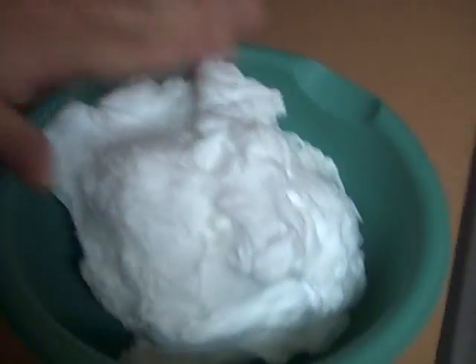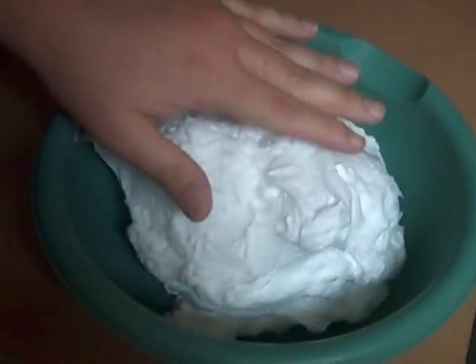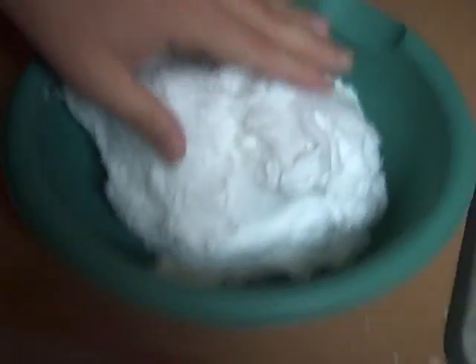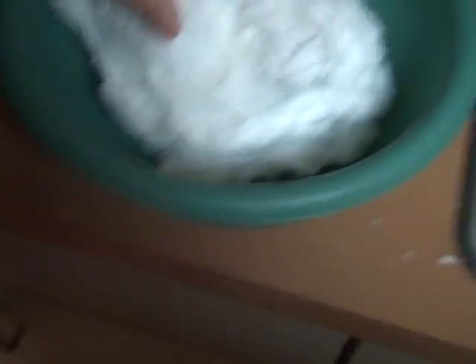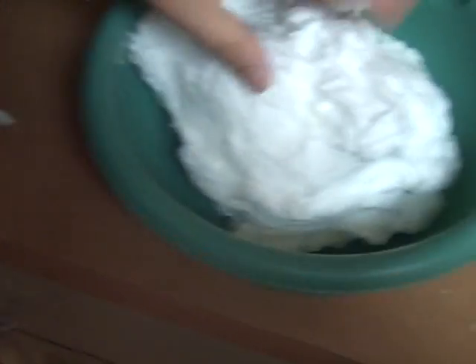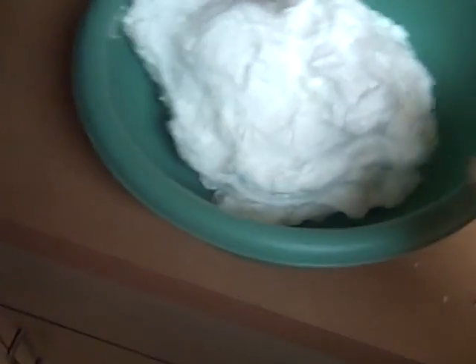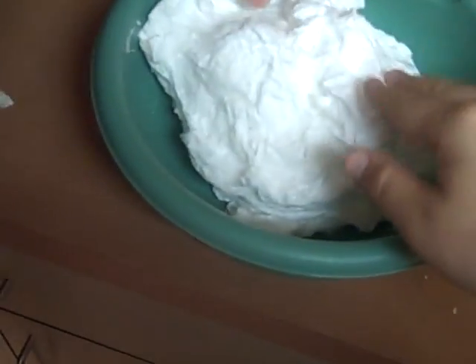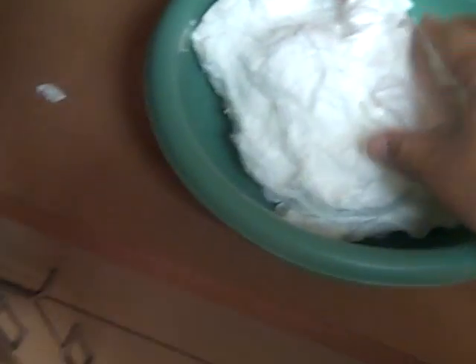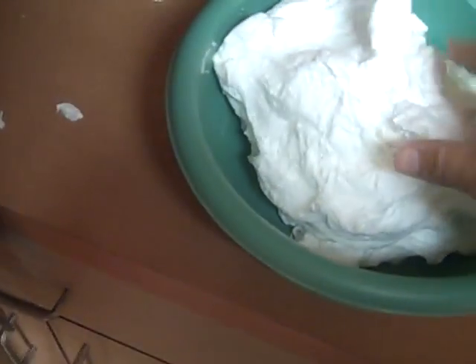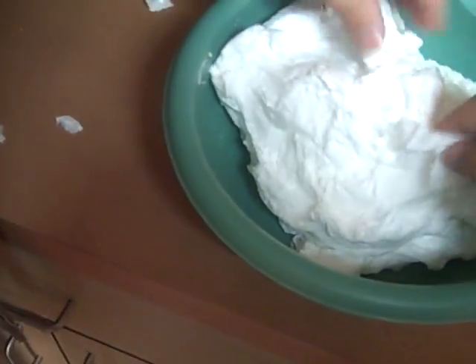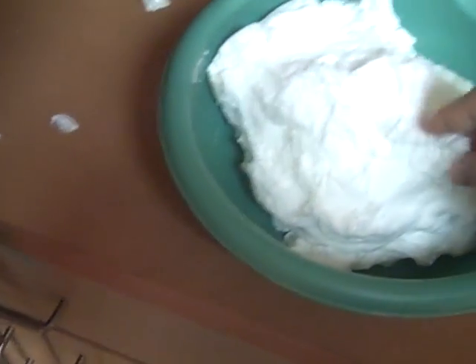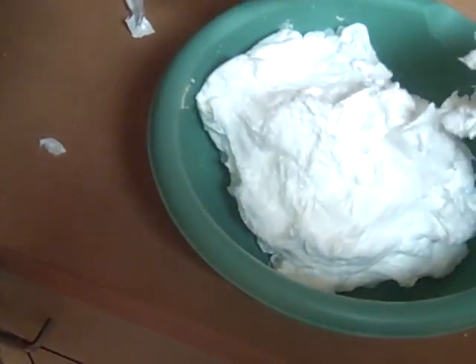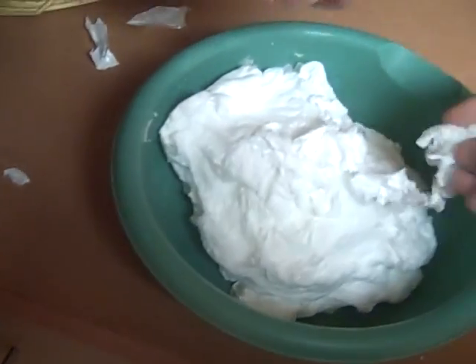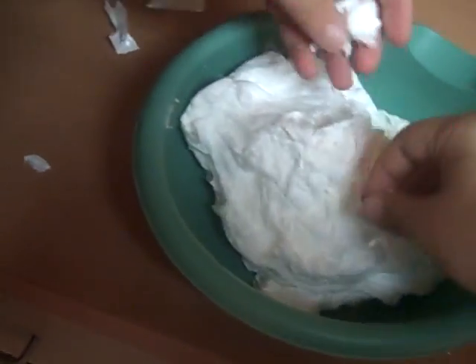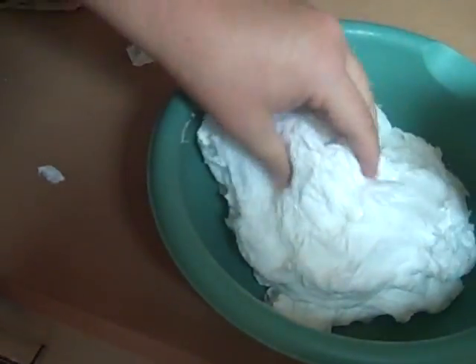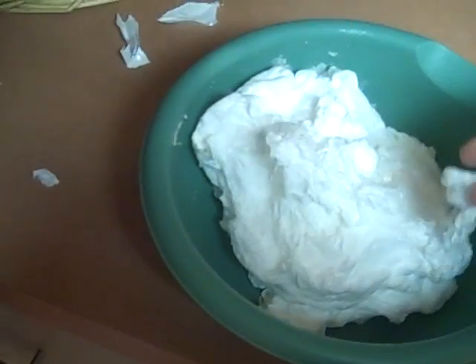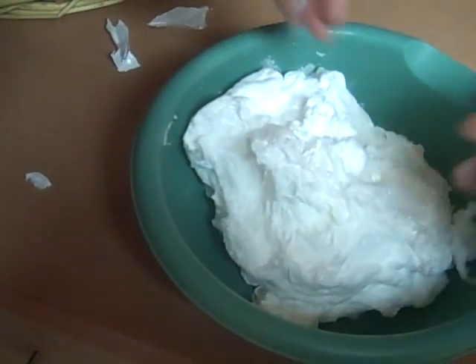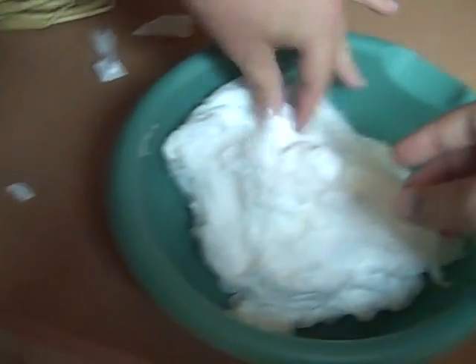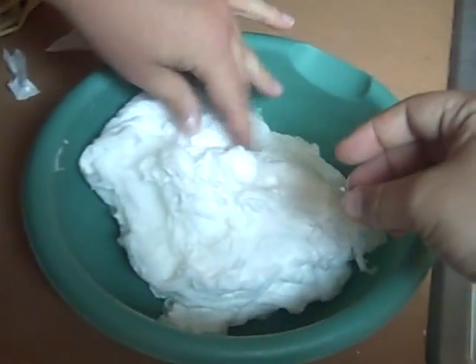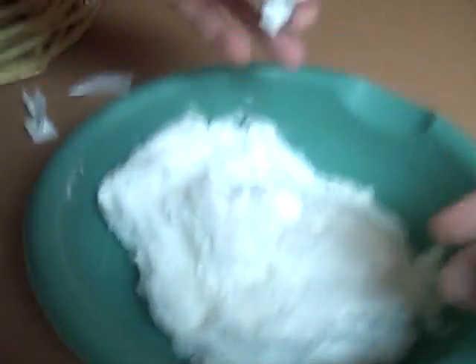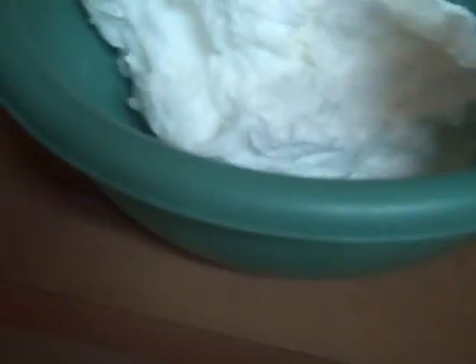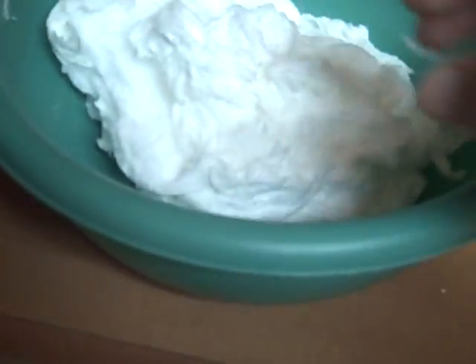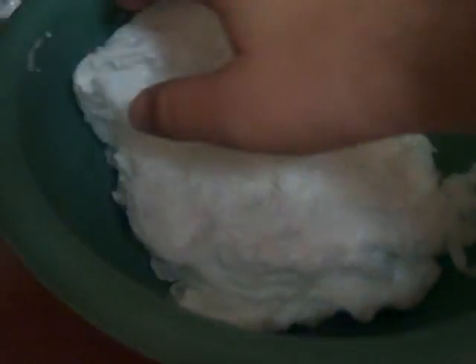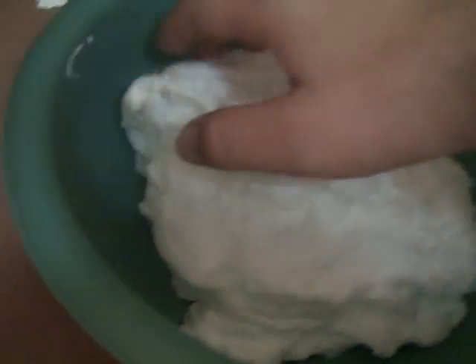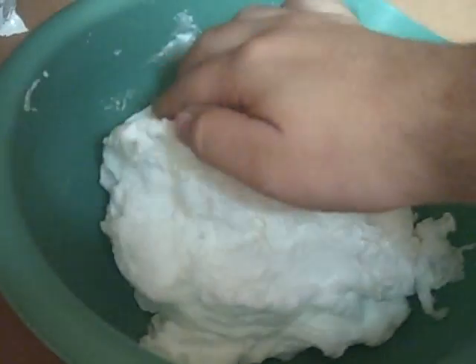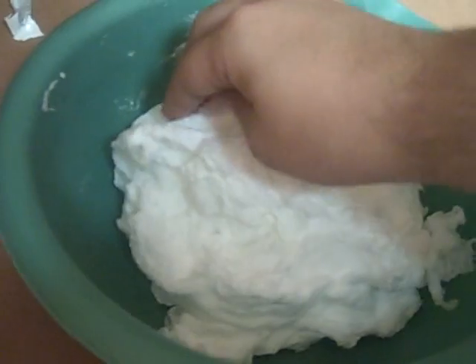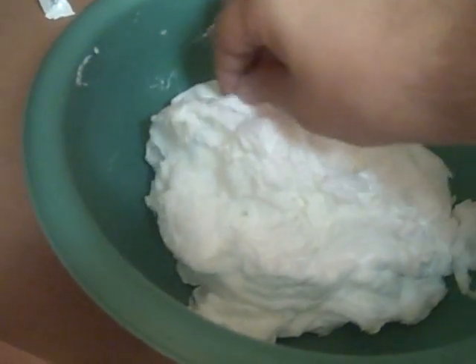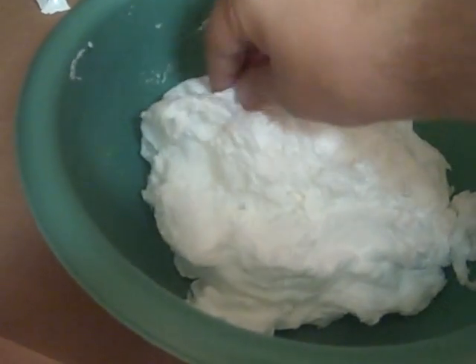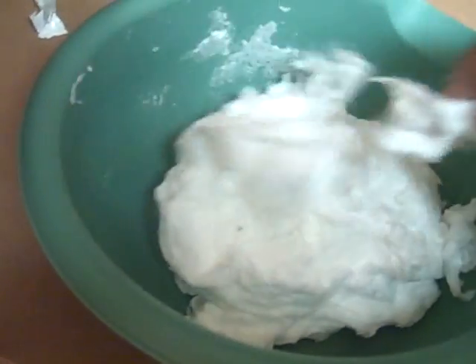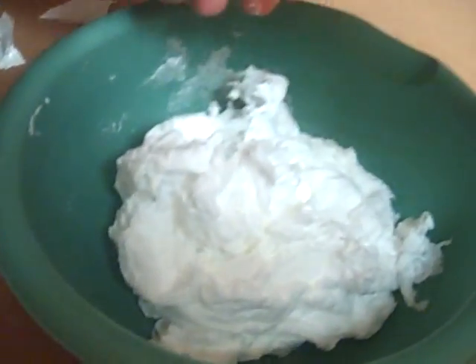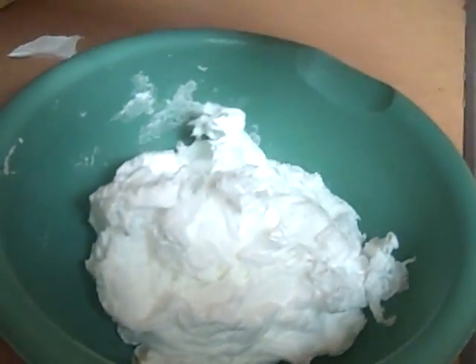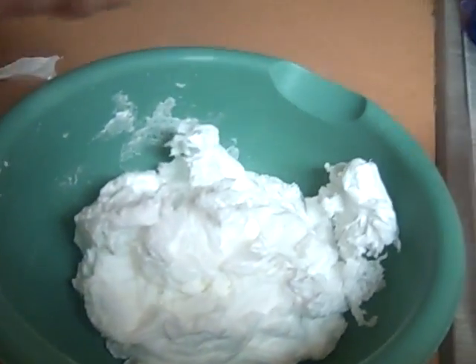Let it cool down a little bit to the touch. Look, Patrick — you can touch it. Well, it's a little warm, but you can... Ow! Okay, kids, don't touch it. Let it cool down first. But yeah, you can use this as soap.